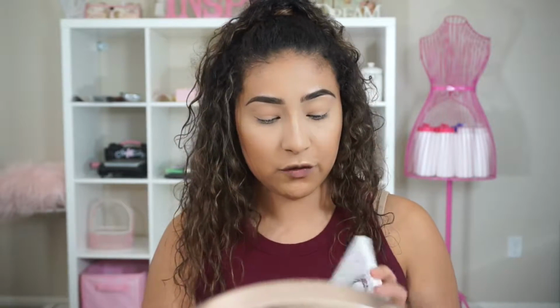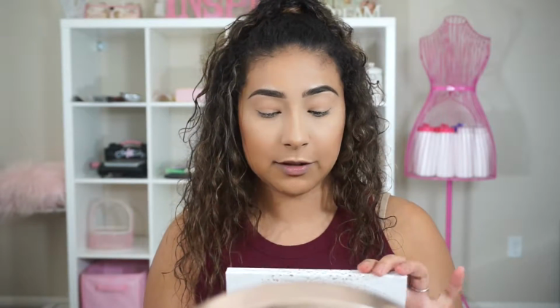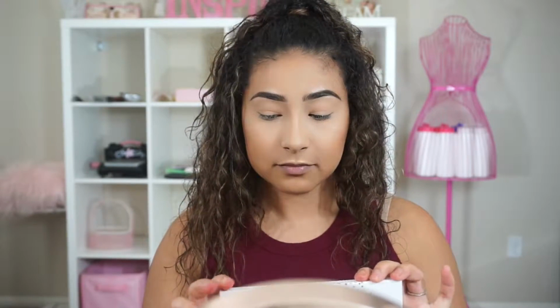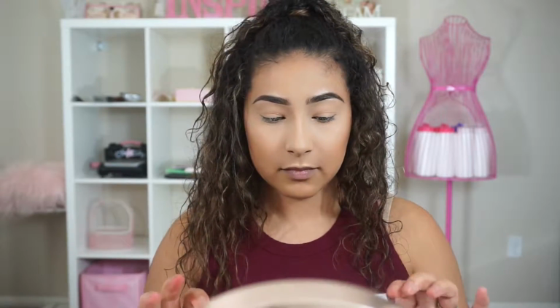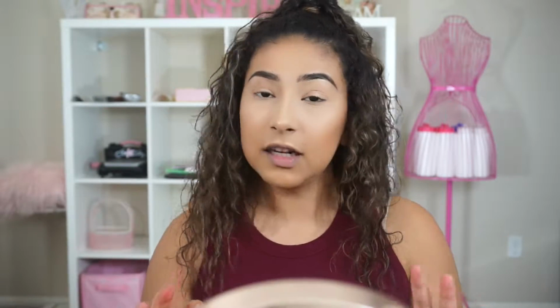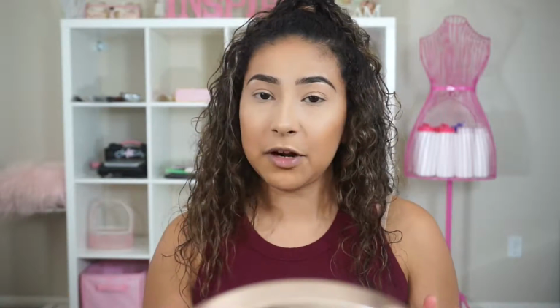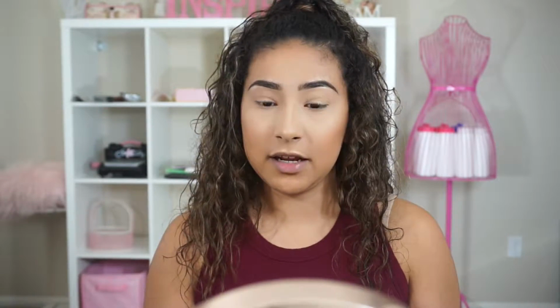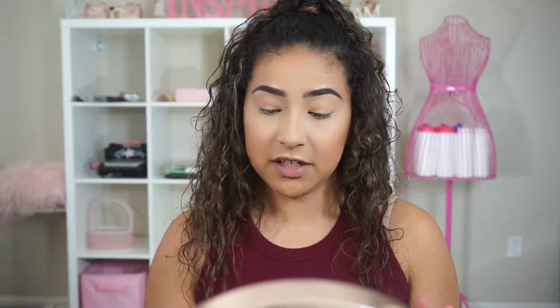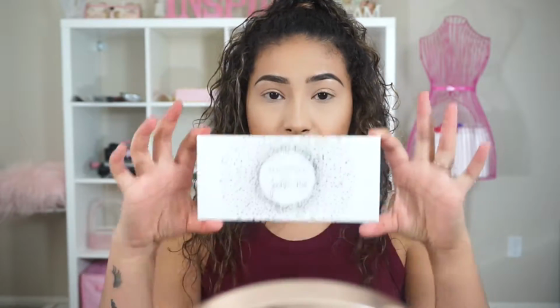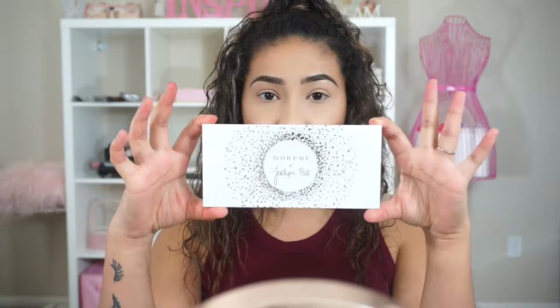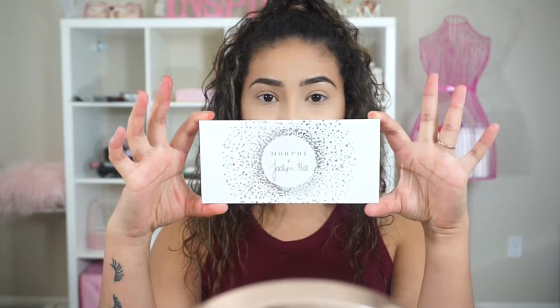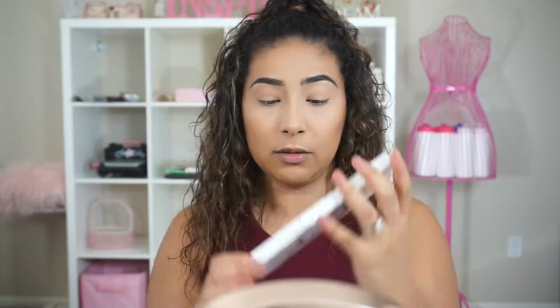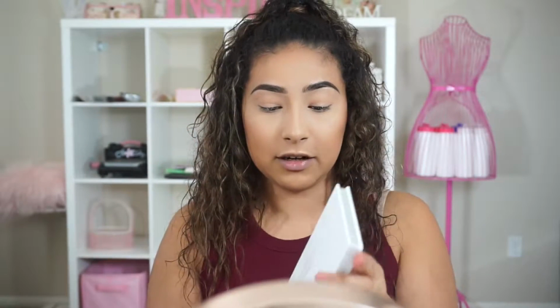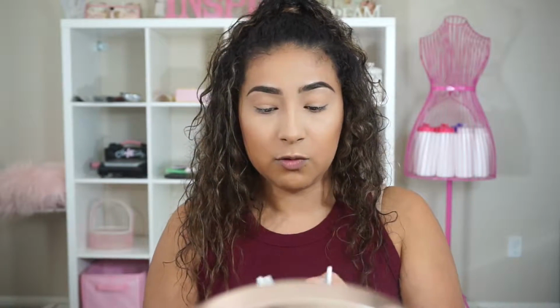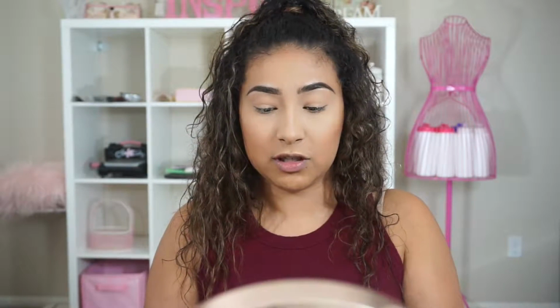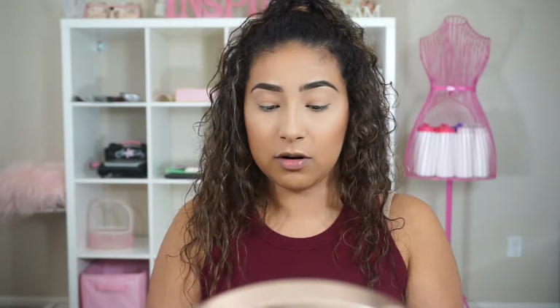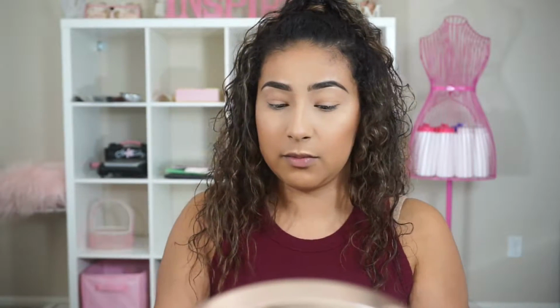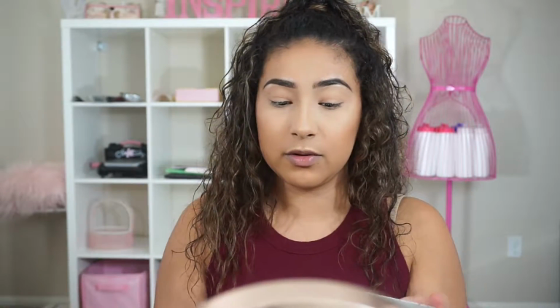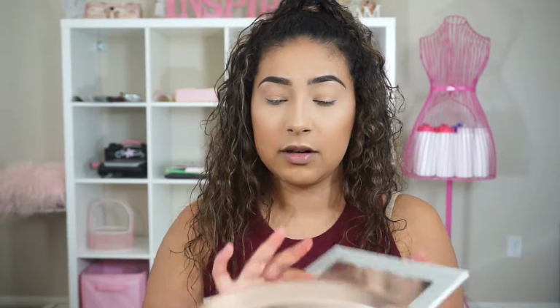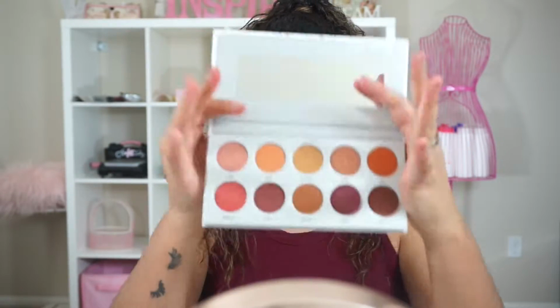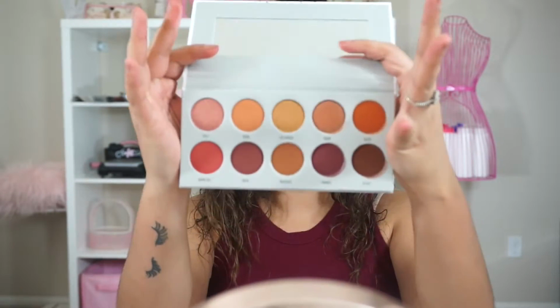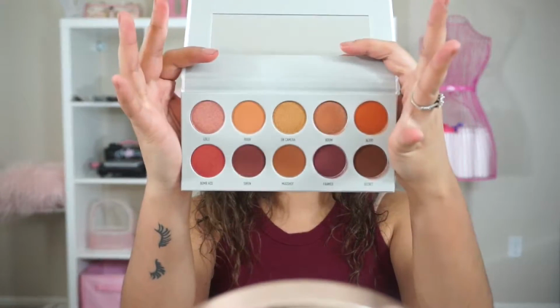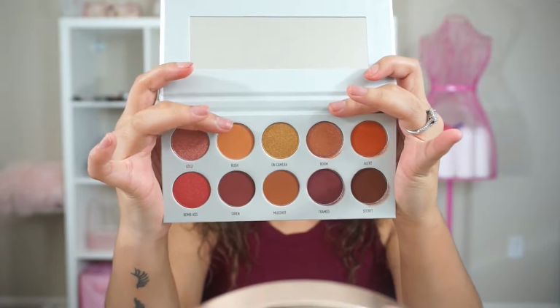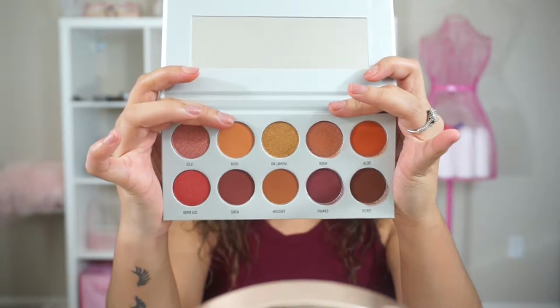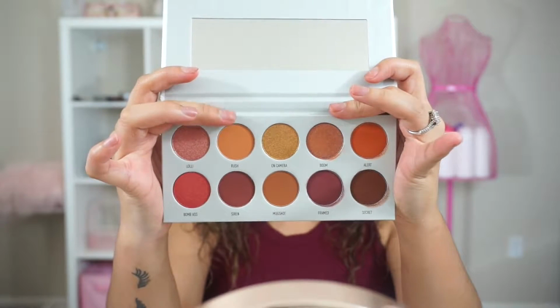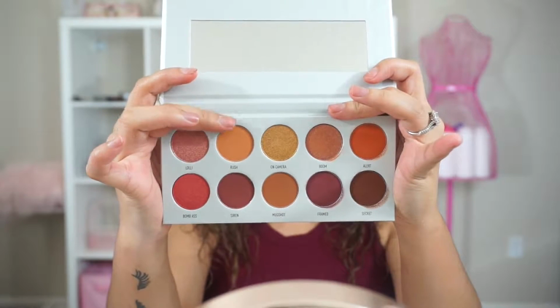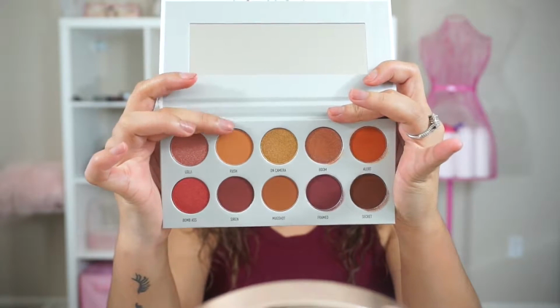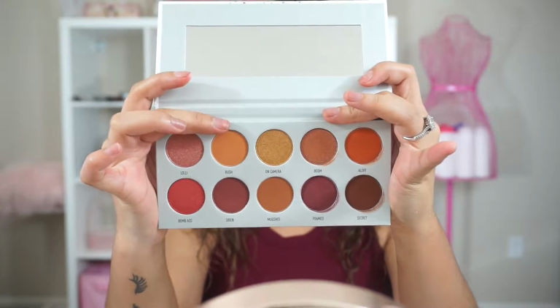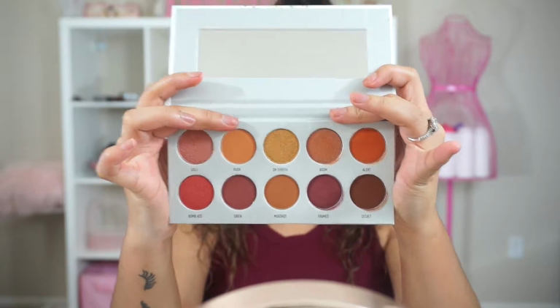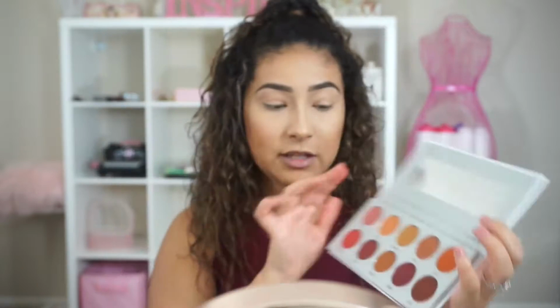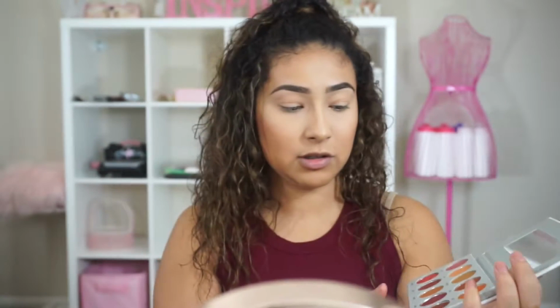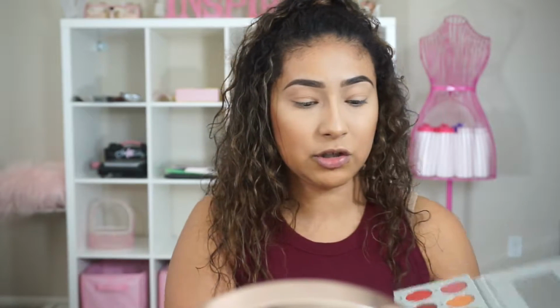For the look we're achieving today, I'm going to use the Ring the Alarm Palette, which is more of the maroon kind of colors. I'm going to start off by taking this shade right here, which is called Rush, as my transition shade.